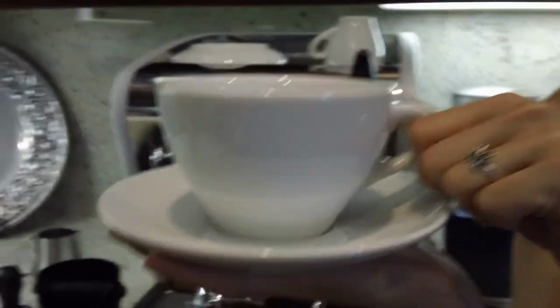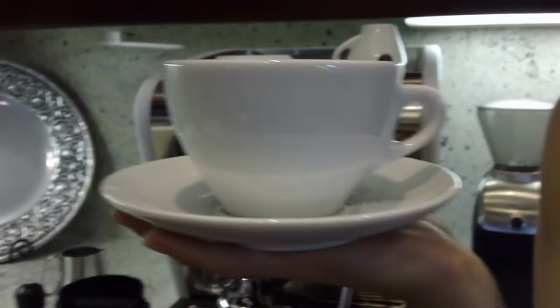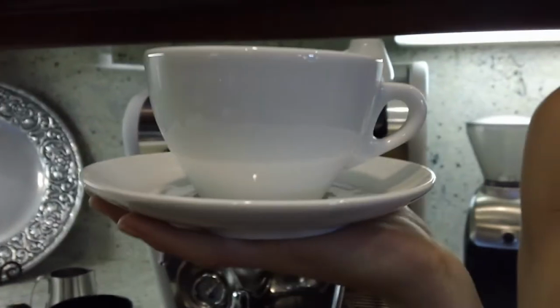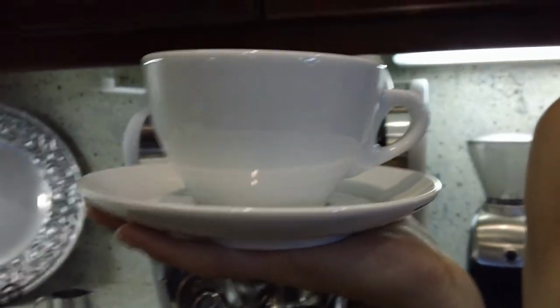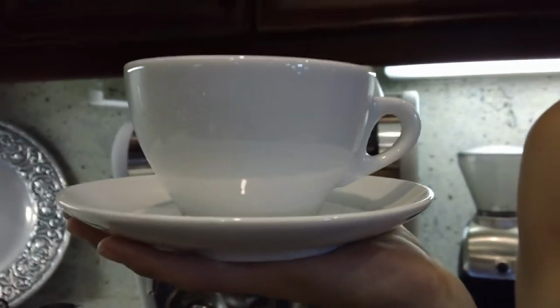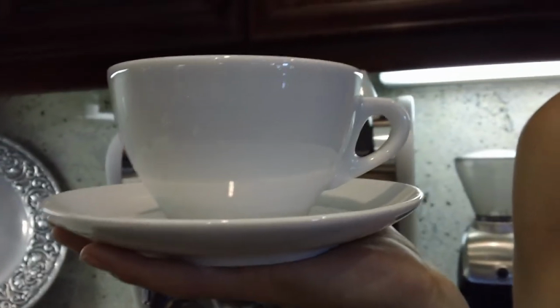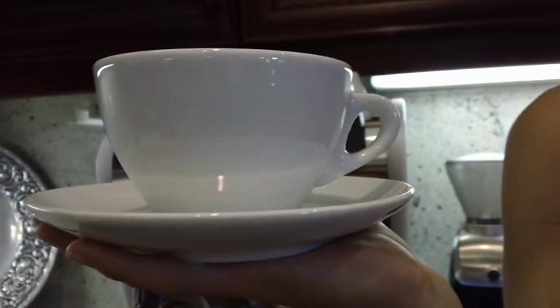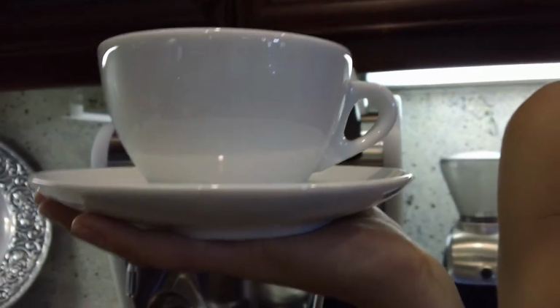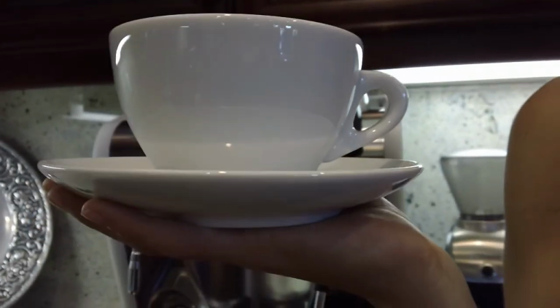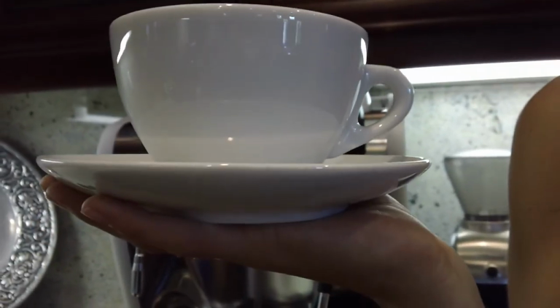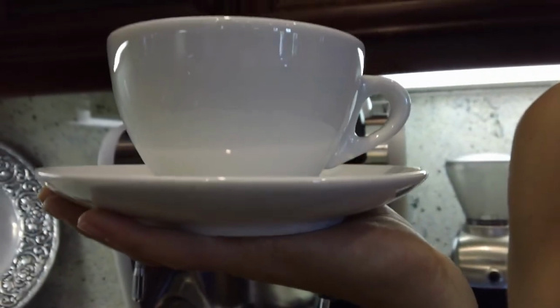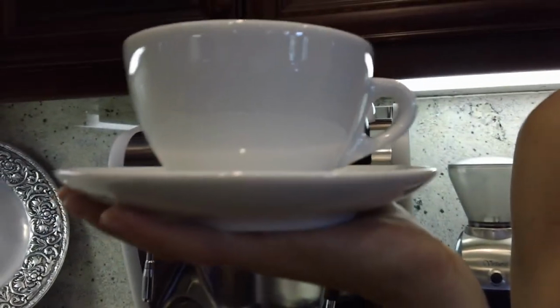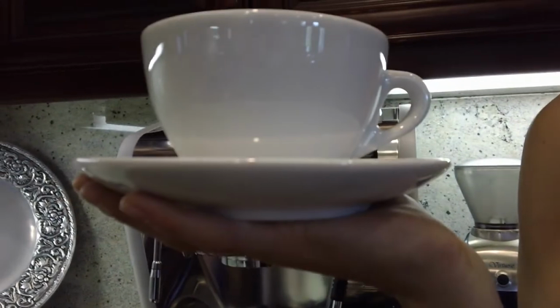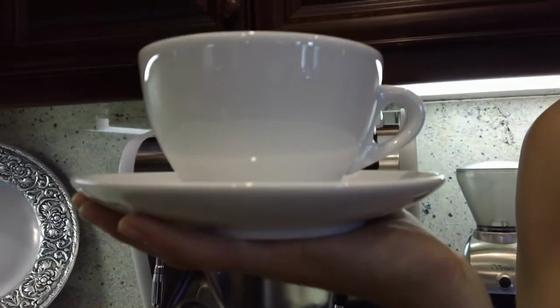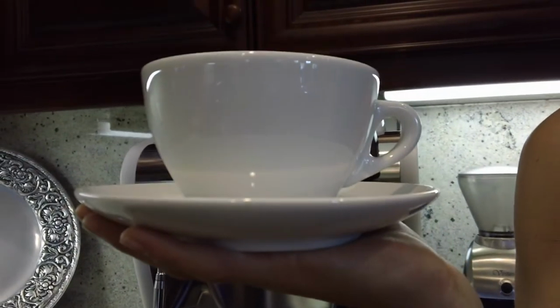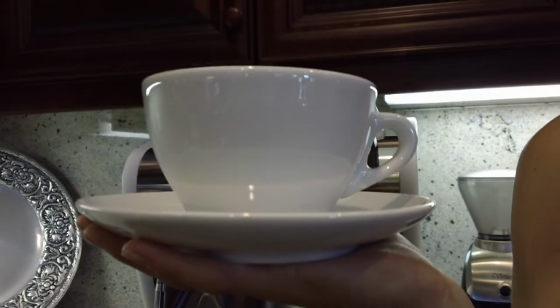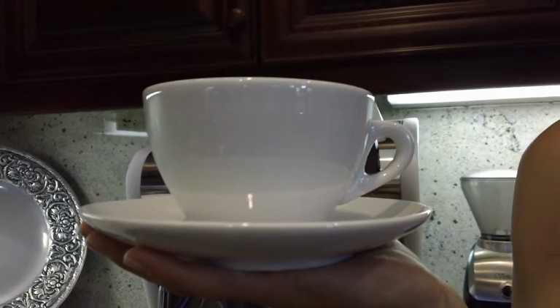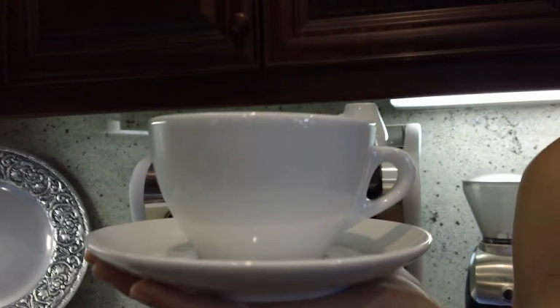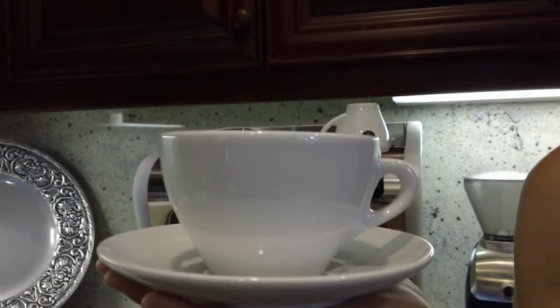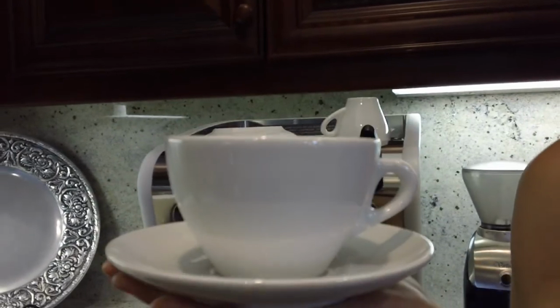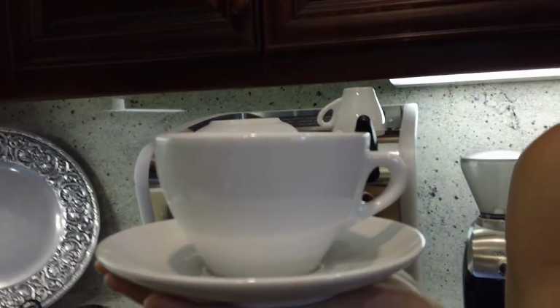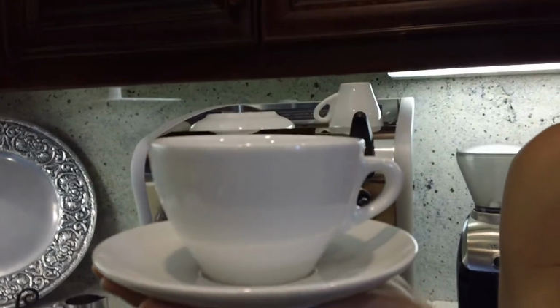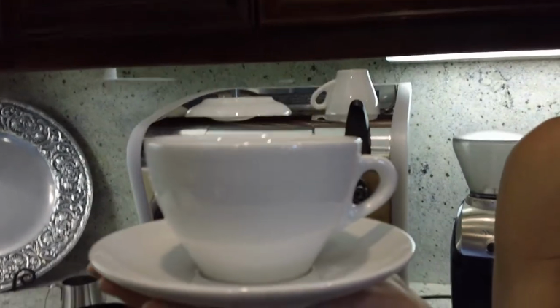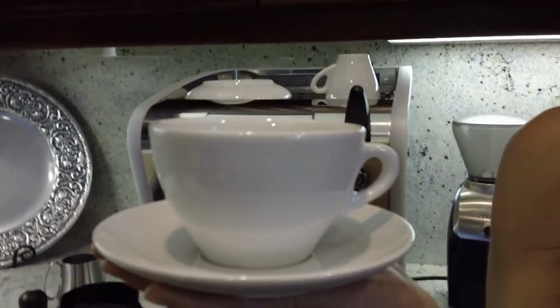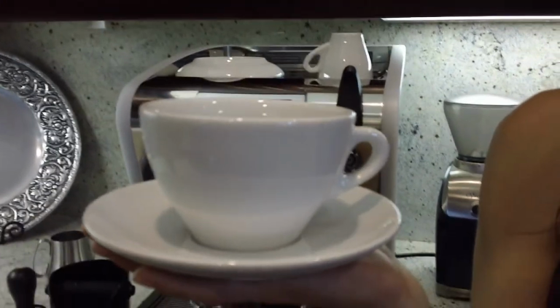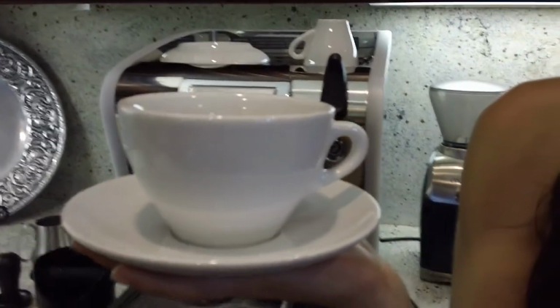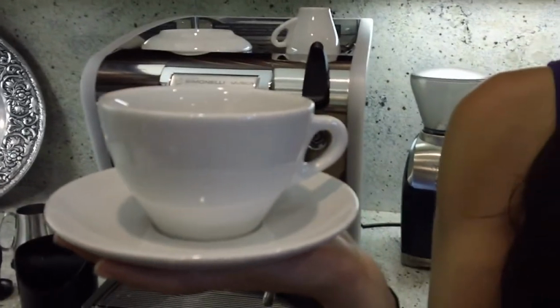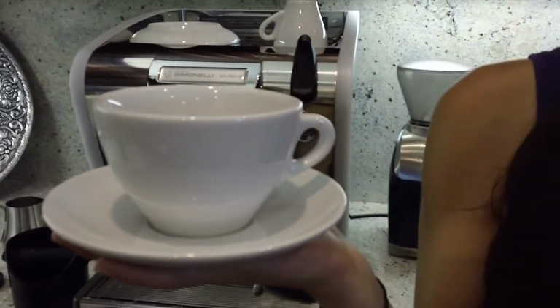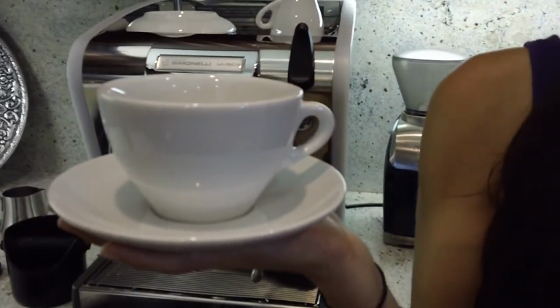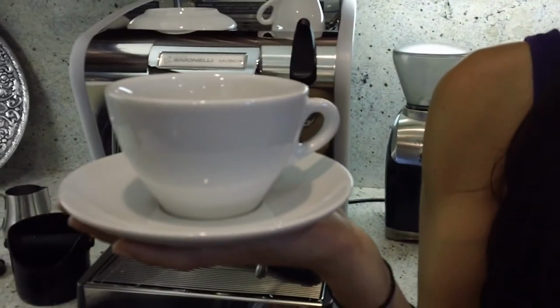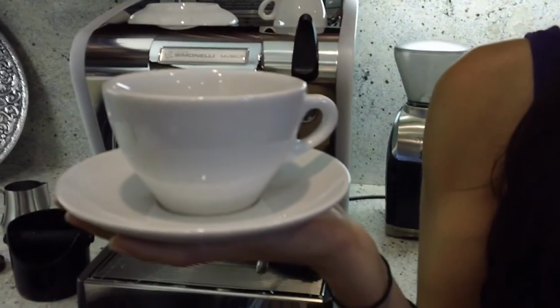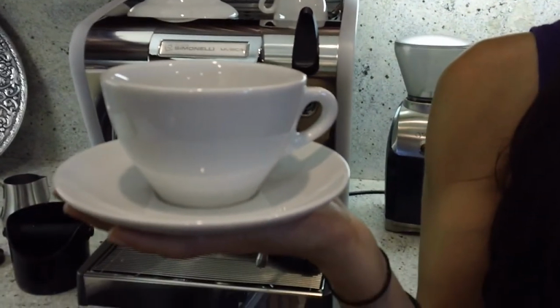It's 11.8 ounce capacity. It stands 7.2 centimeters high and the saucer diameter is 15.6 centimeters.